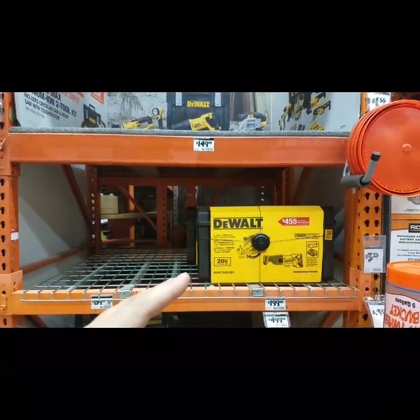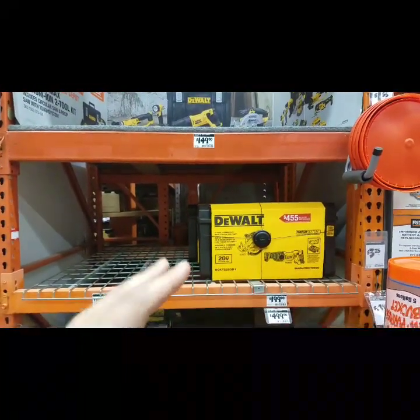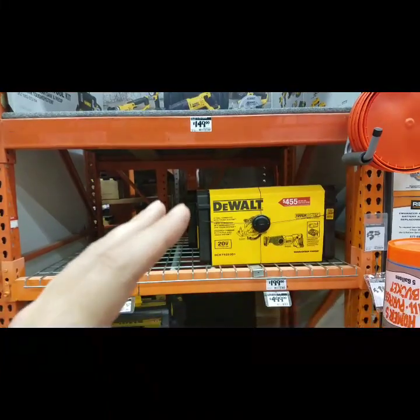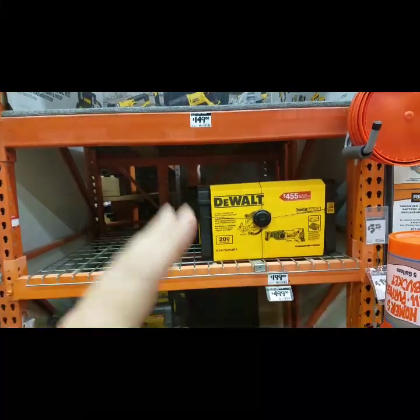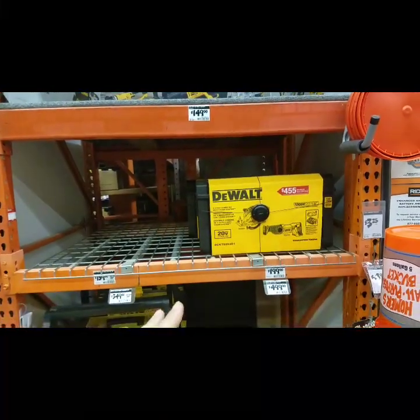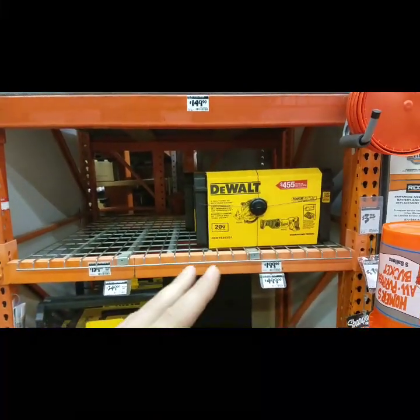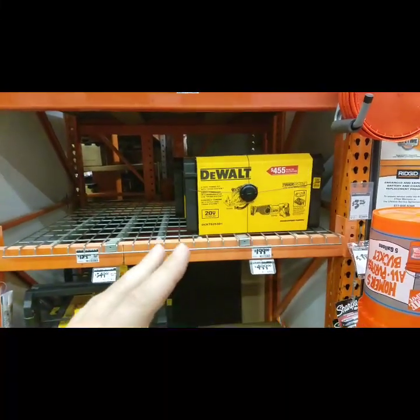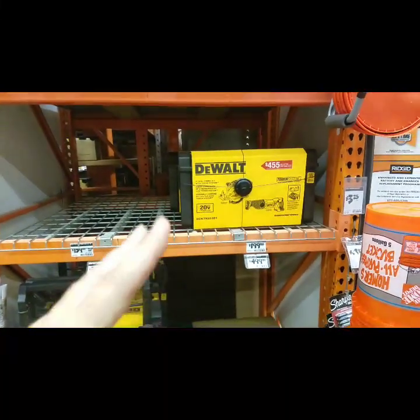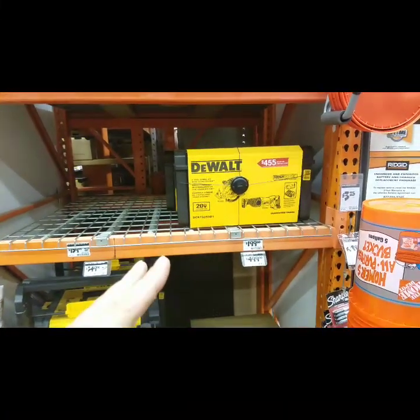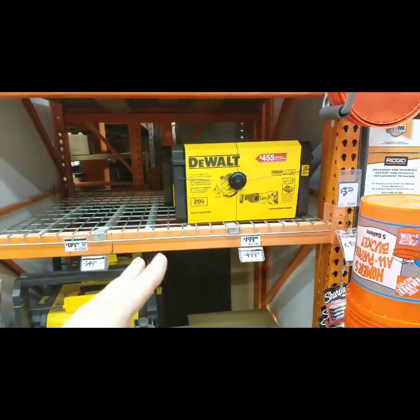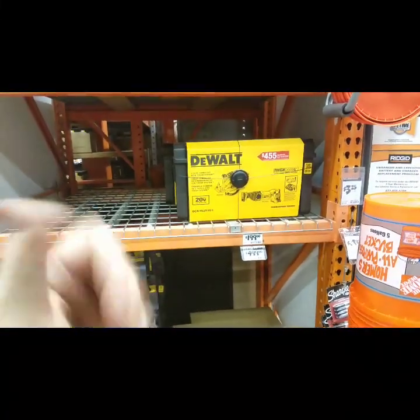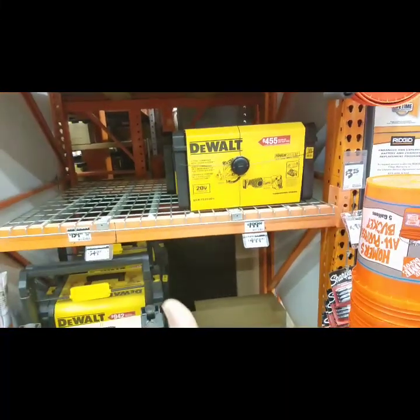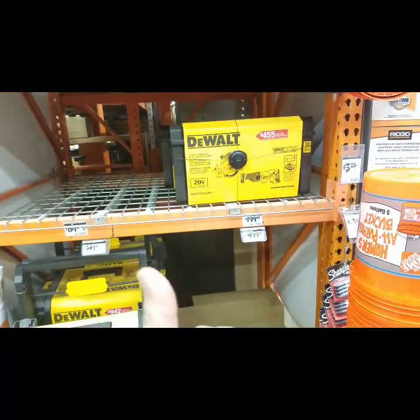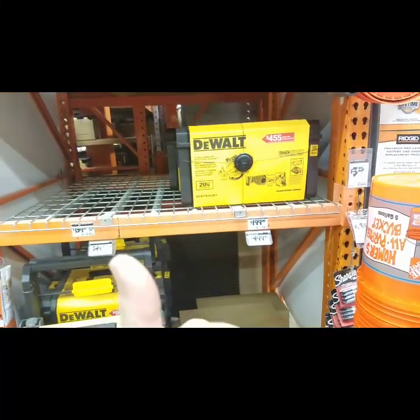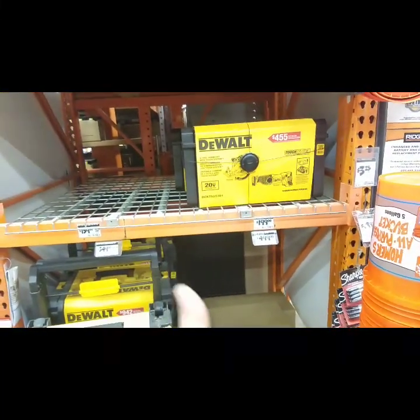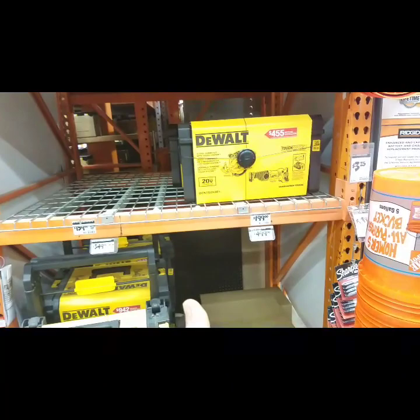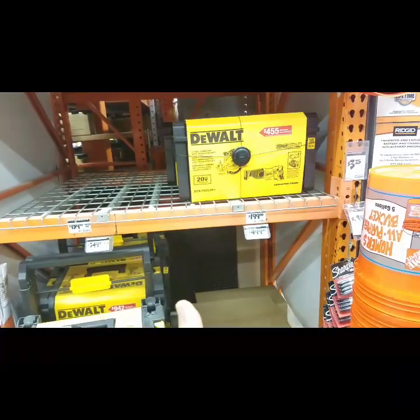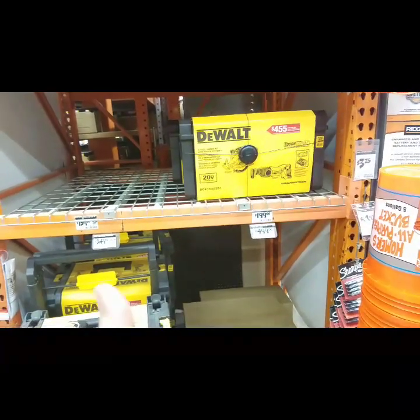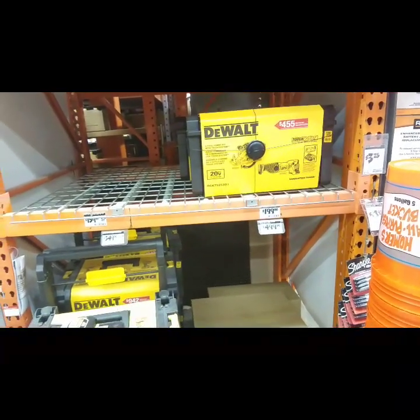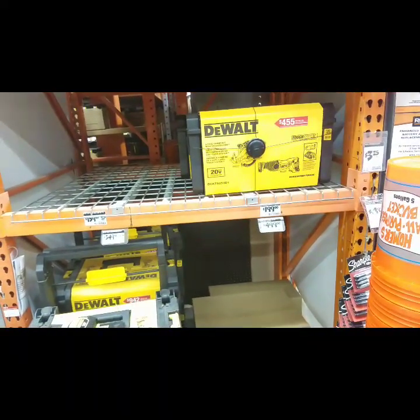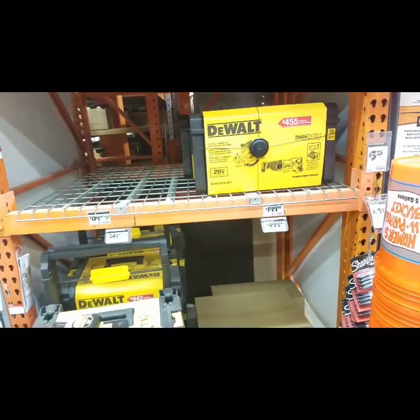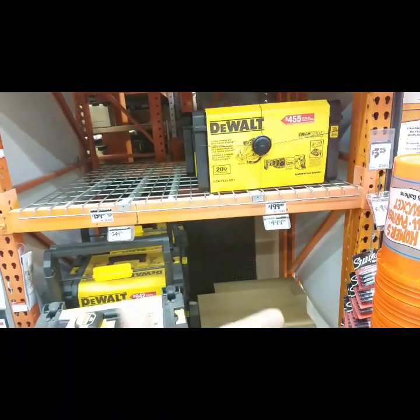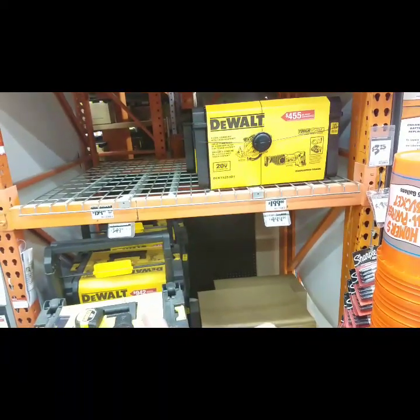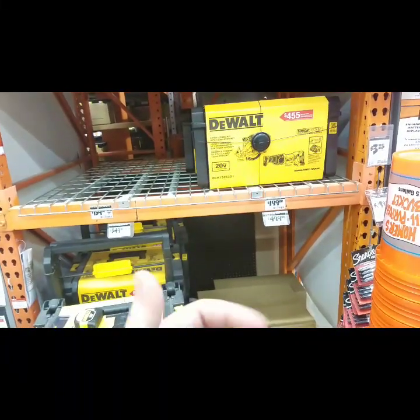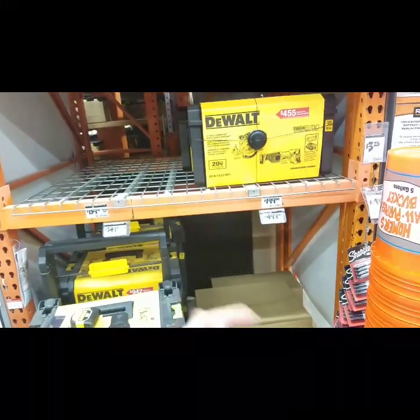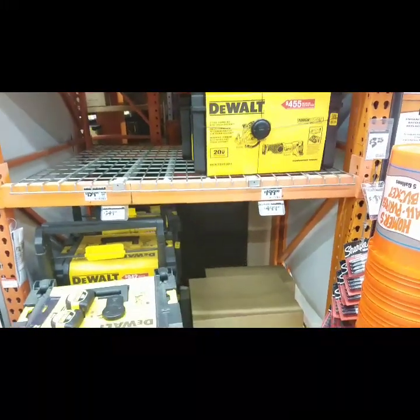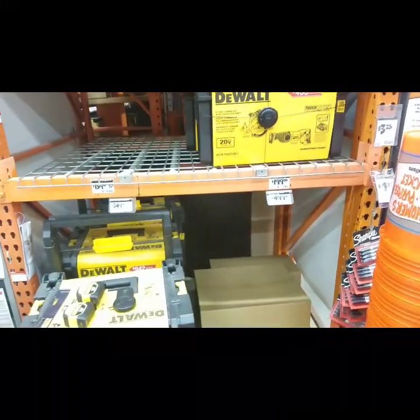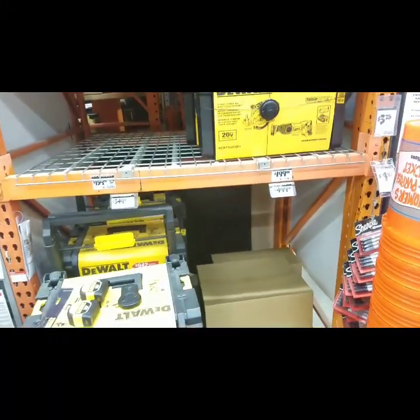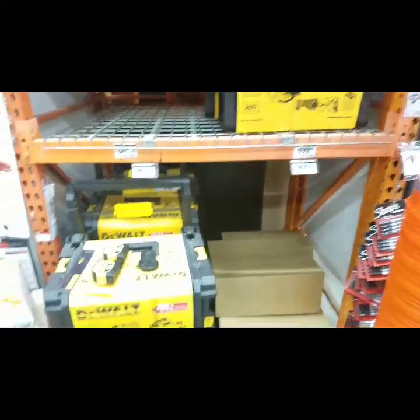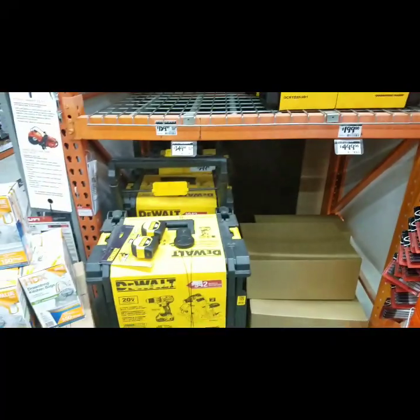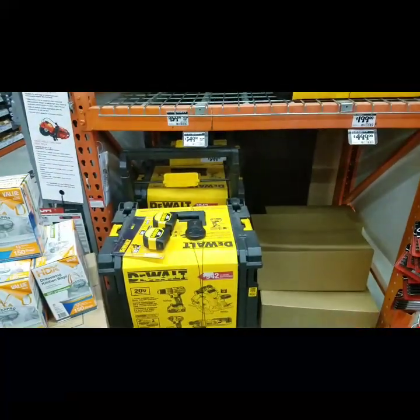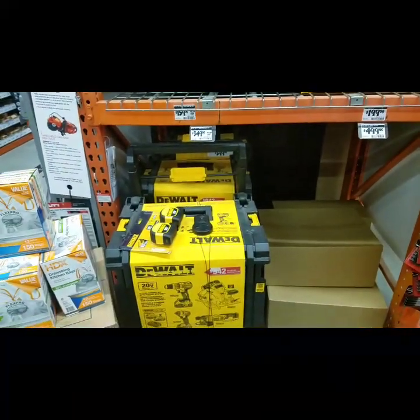Combo kit — two tool combo kit out there right now. 159: brushless drill driver, brushless impact driver, two batteries, tough system — 159. I think it's a killer deal.